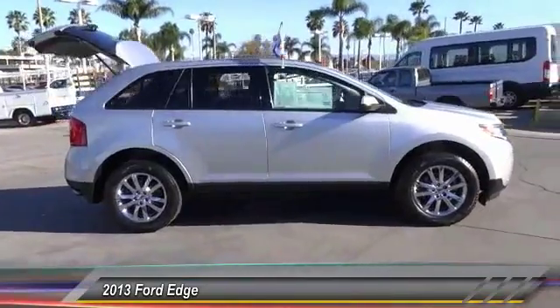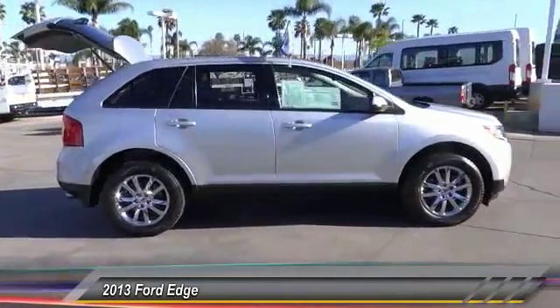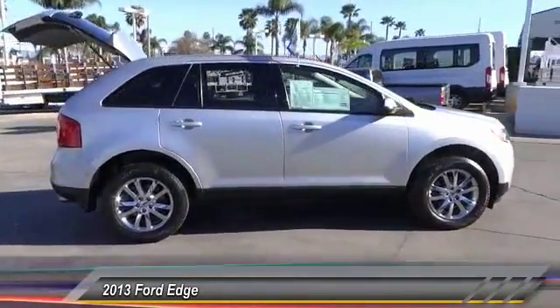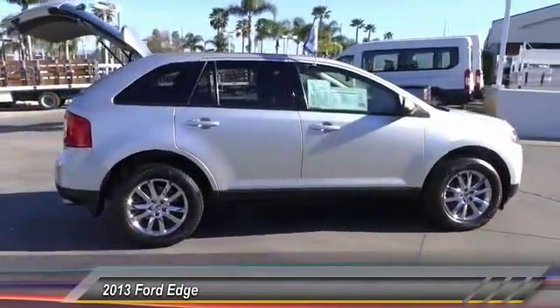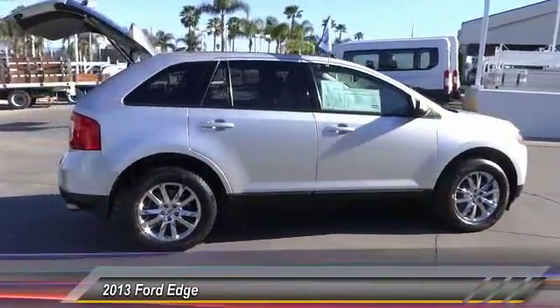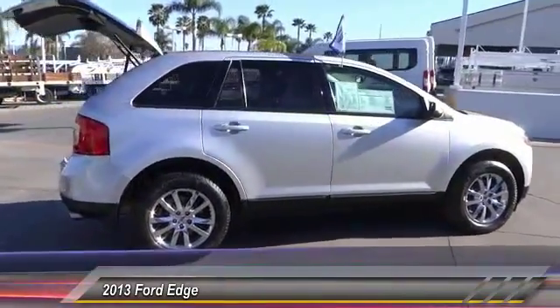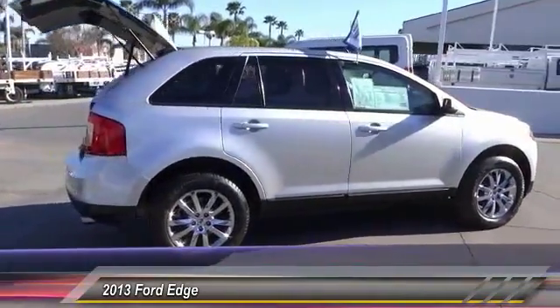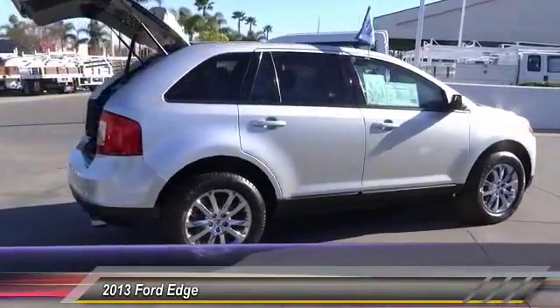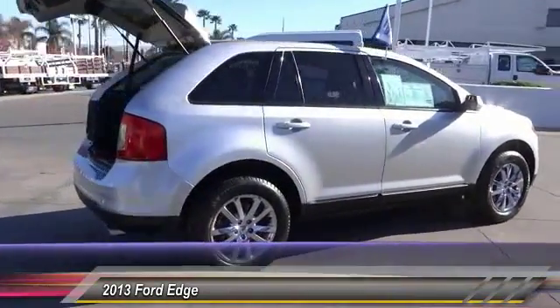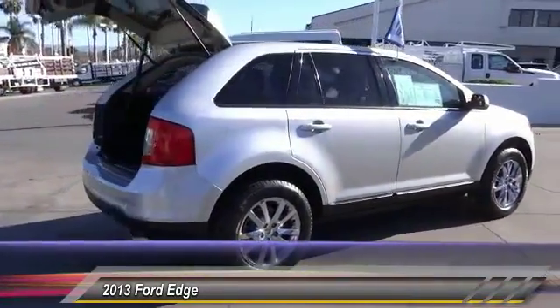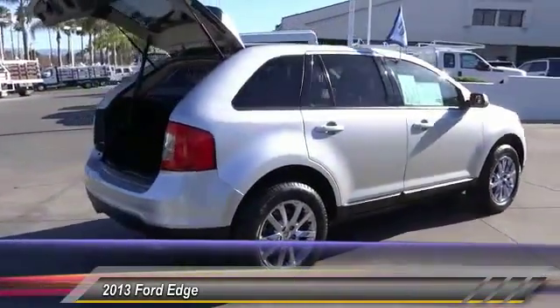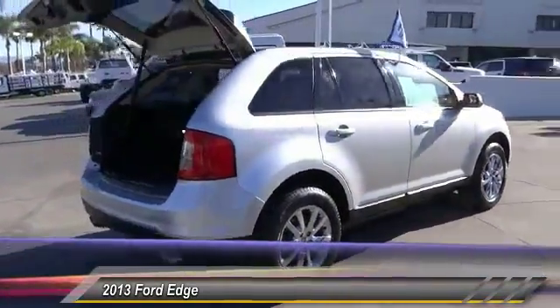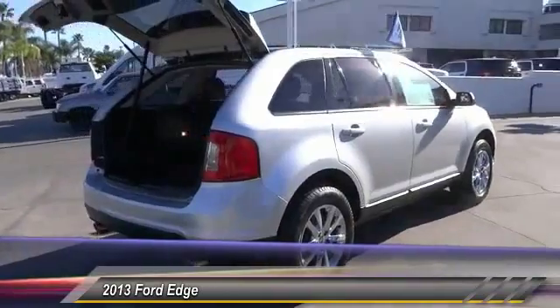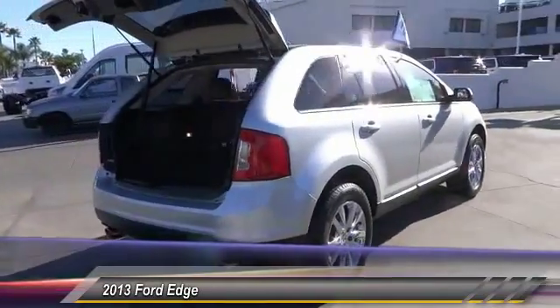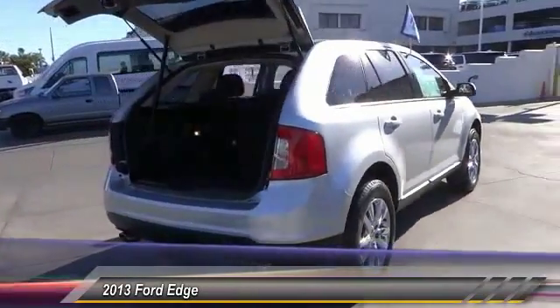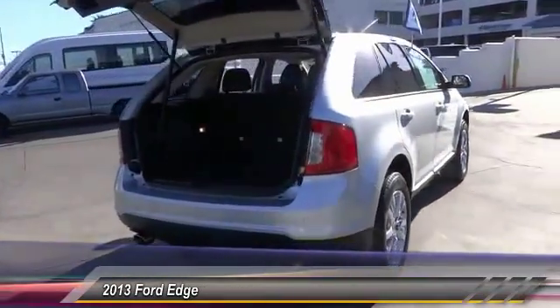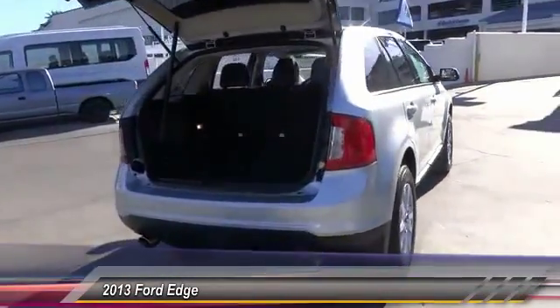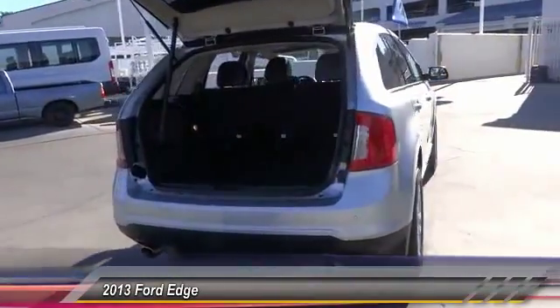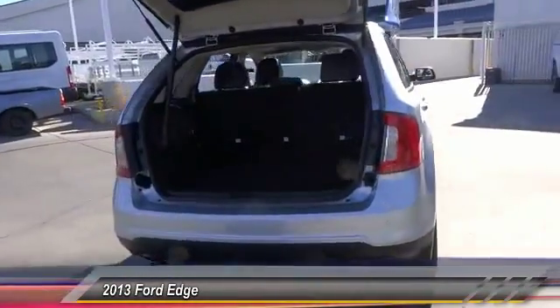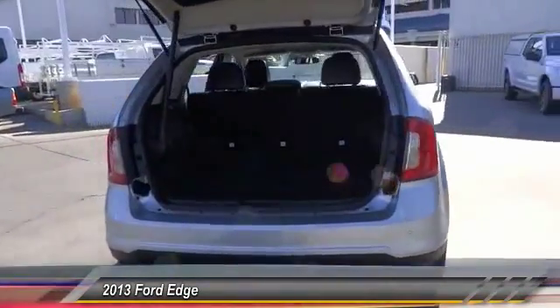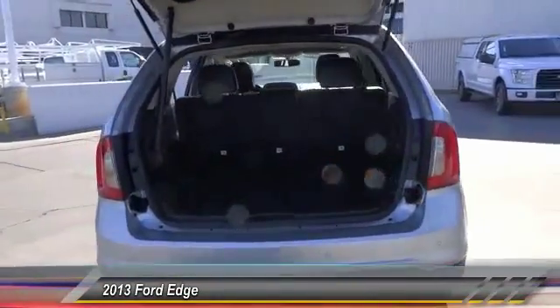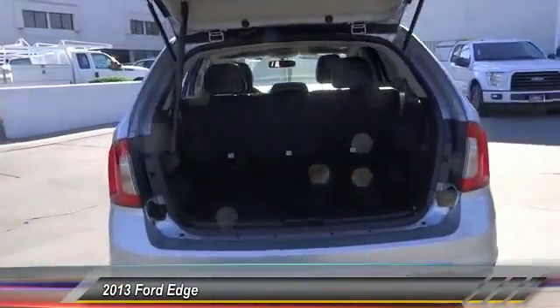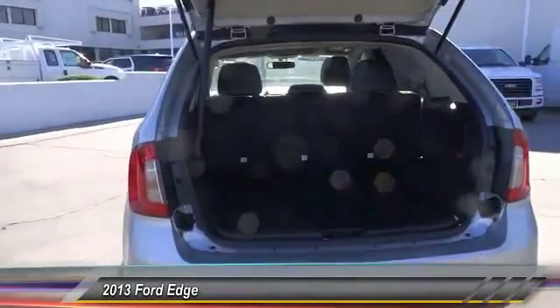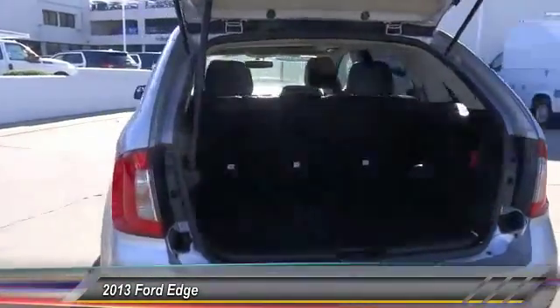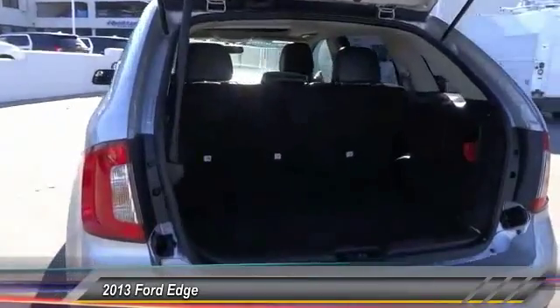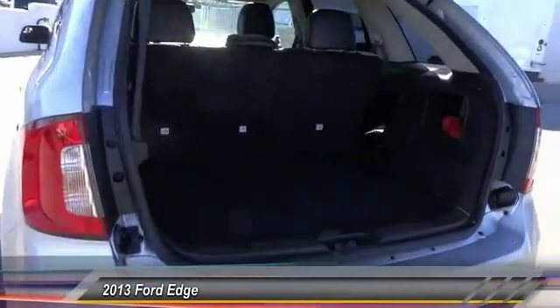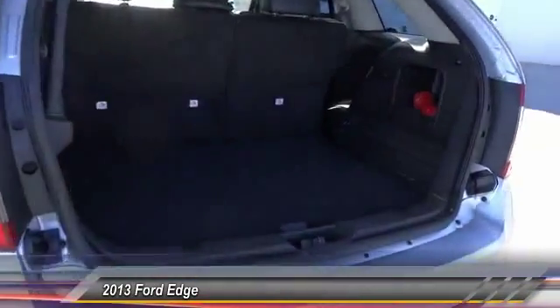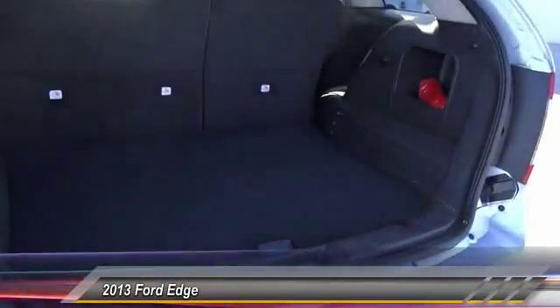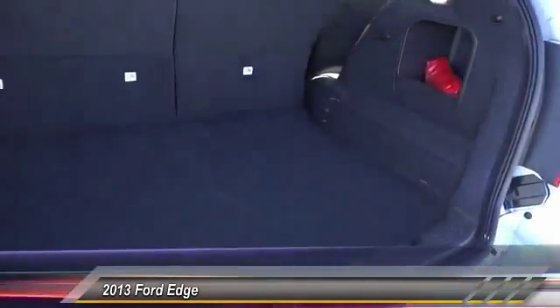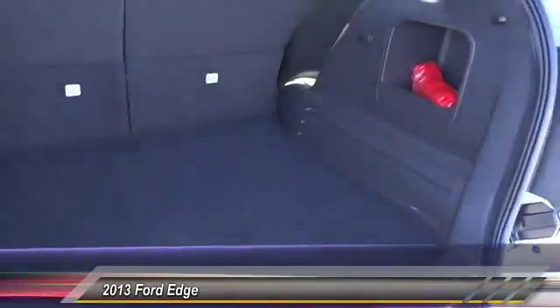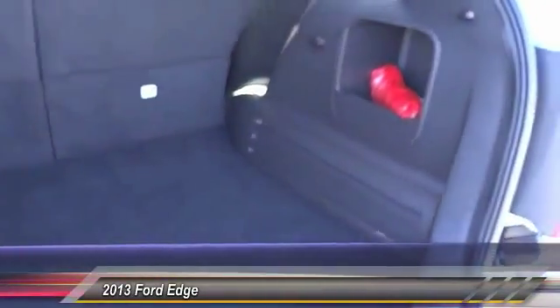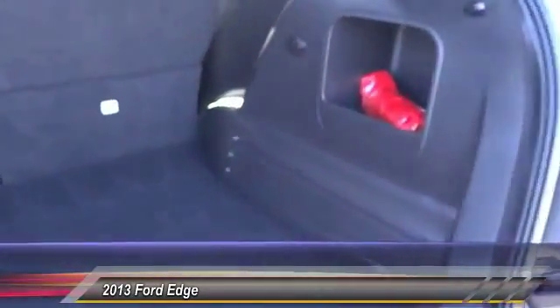Steering wheel audio control, backup camera, keyless entry, leather-wrapped steering wheel, Bluetooth, power steering, air conditioning, front cruise control, automatic stability control, AM-FM stereo radio.